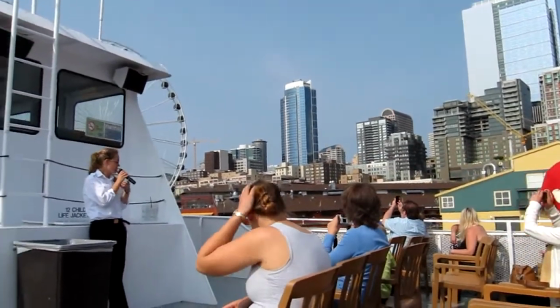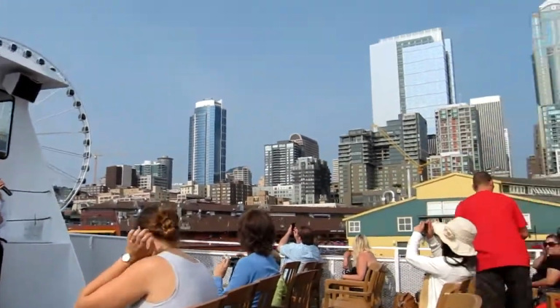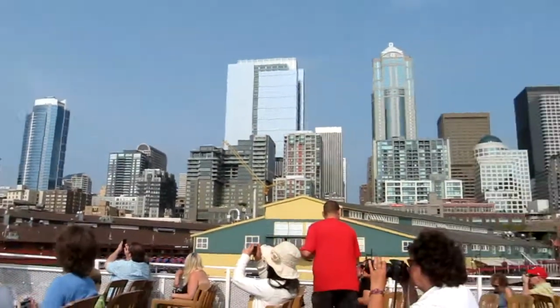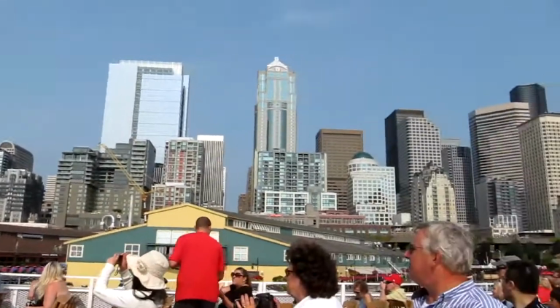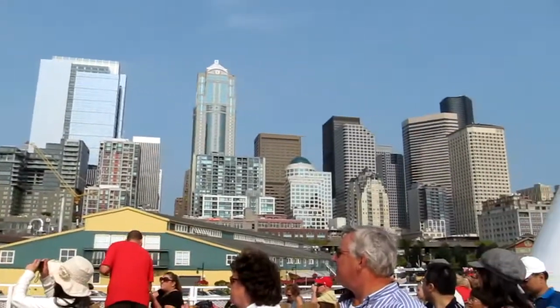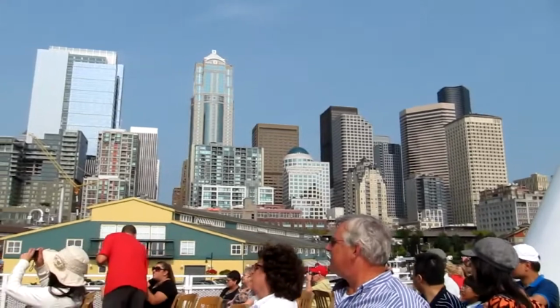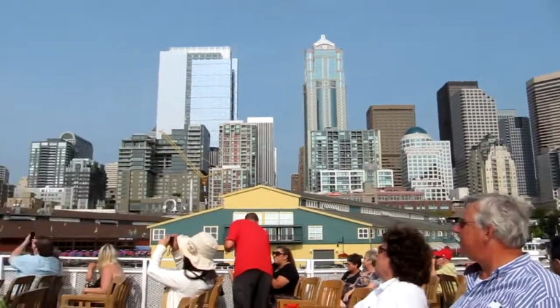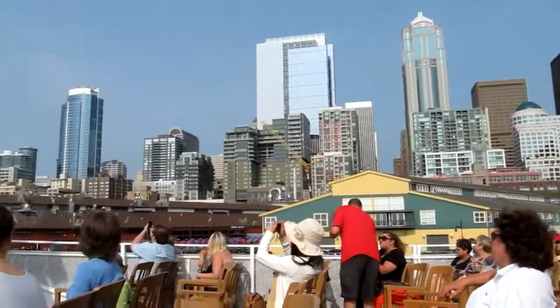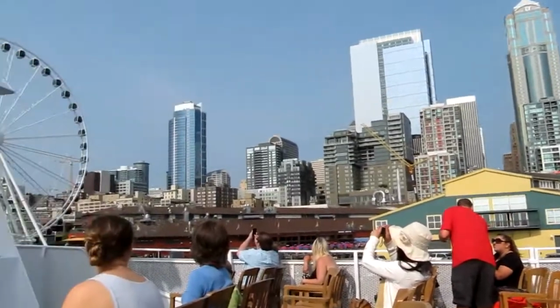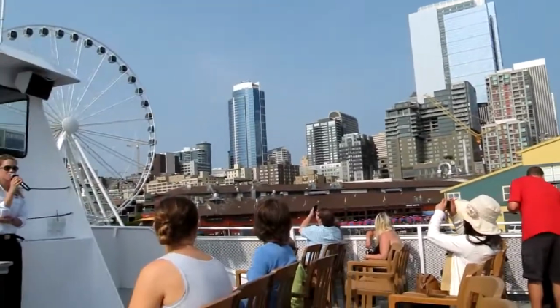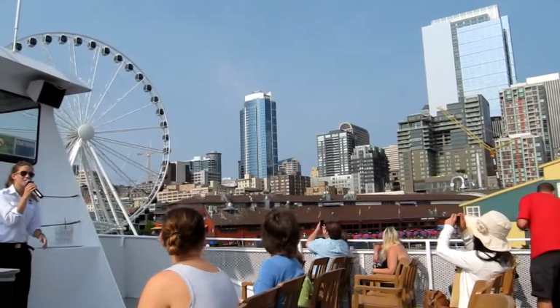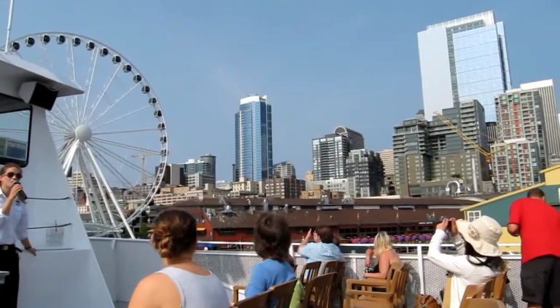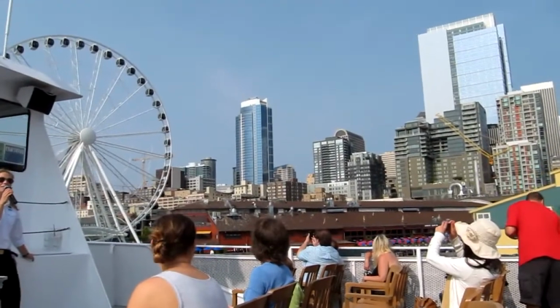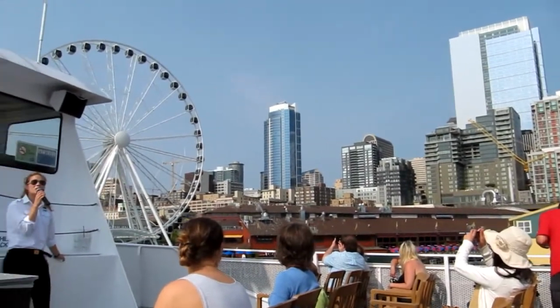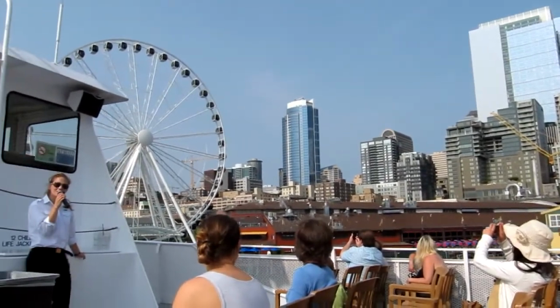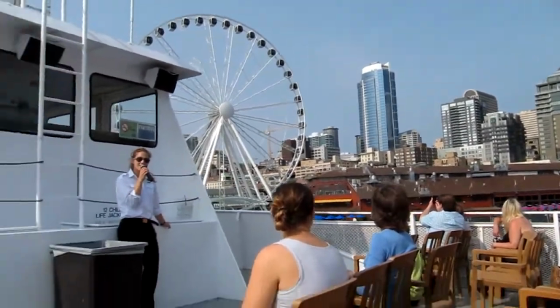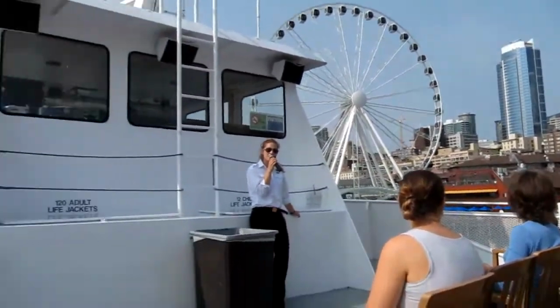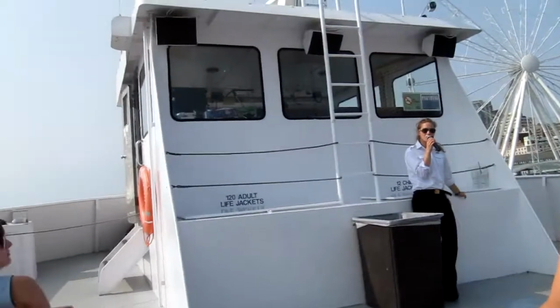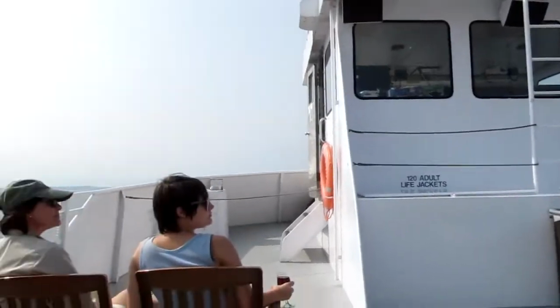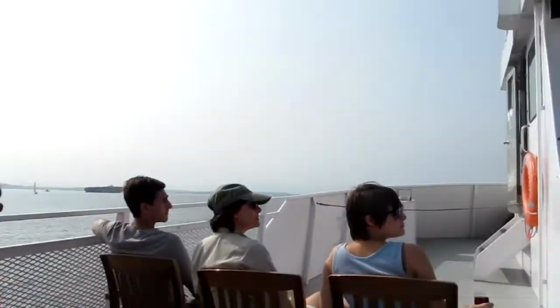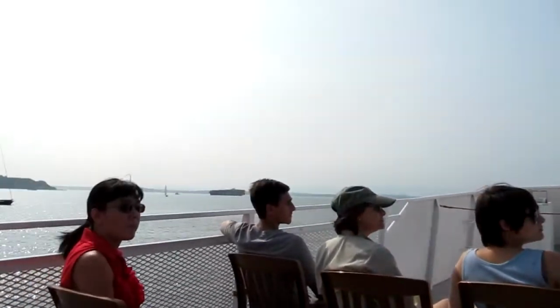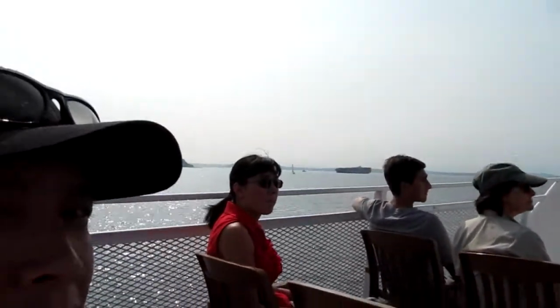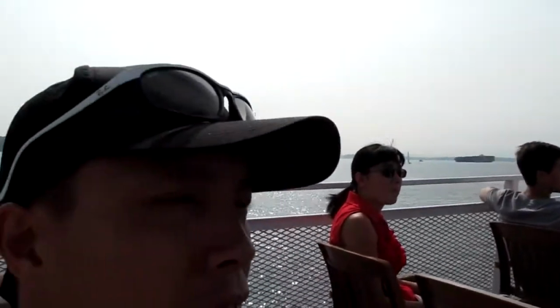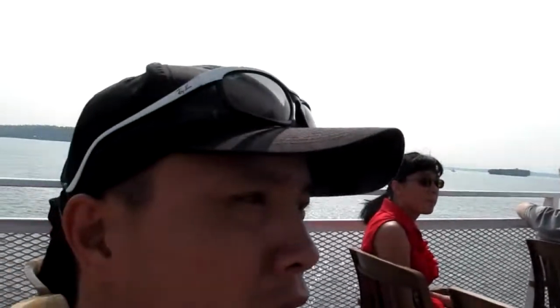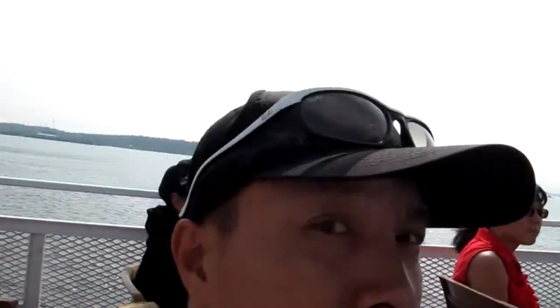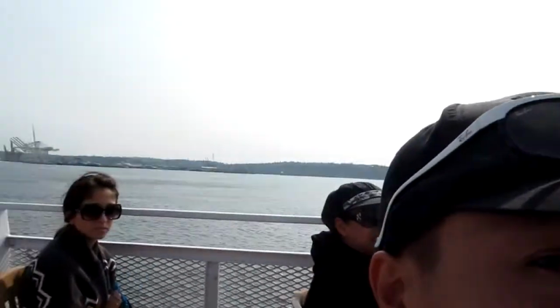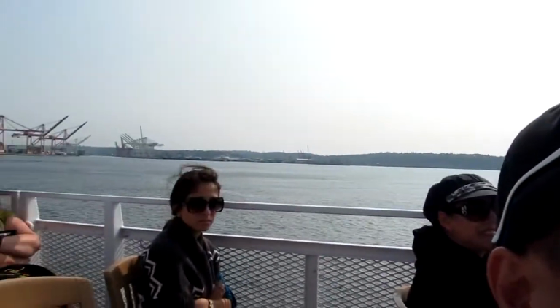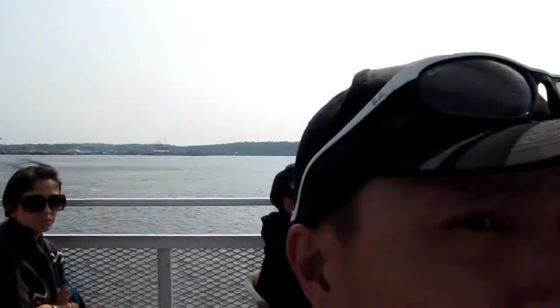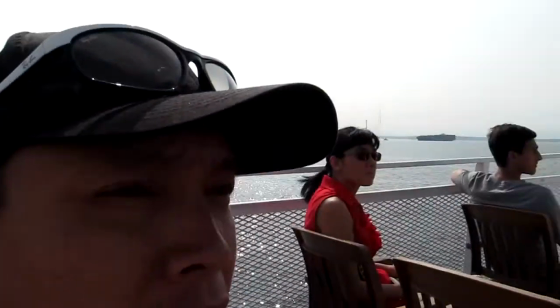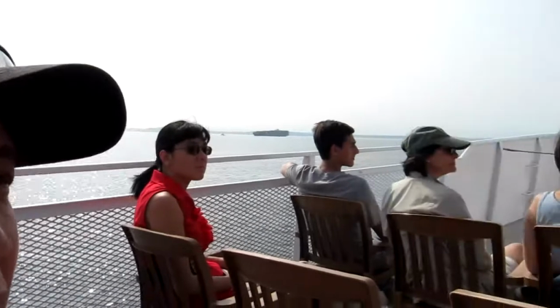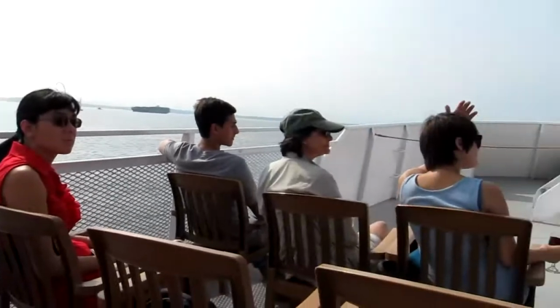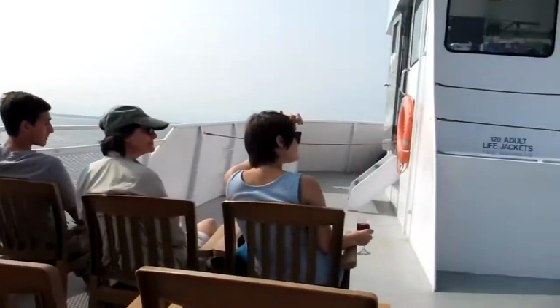The first pier we're passing right now is Pier 56. This is home to Elliott's Oyster House, and this is where you want to be if you love oysters. They have a 21 foot long oyster bar. You can't beat that and you can't find that anywhere but Seattle.